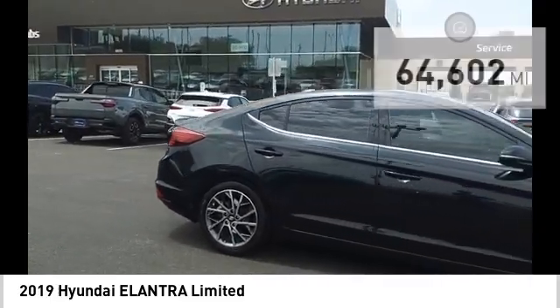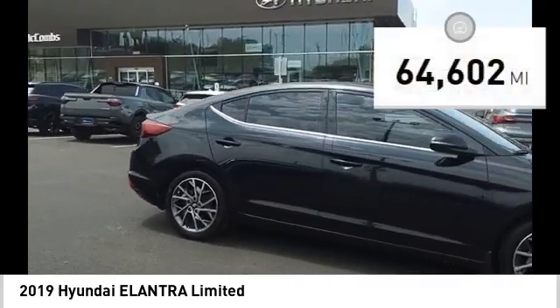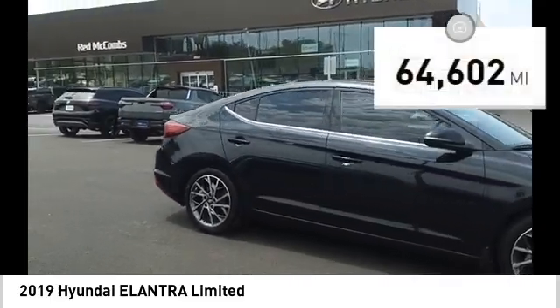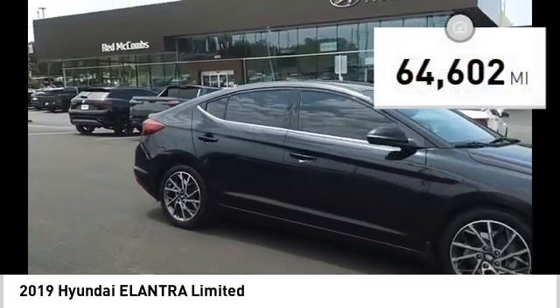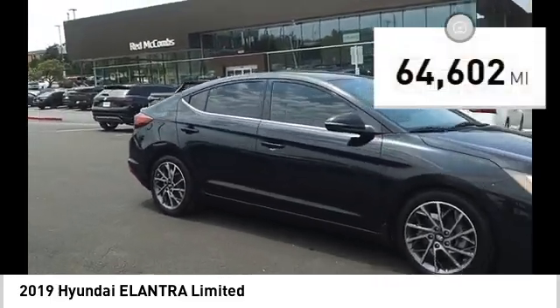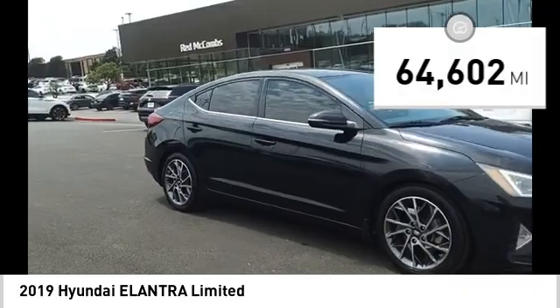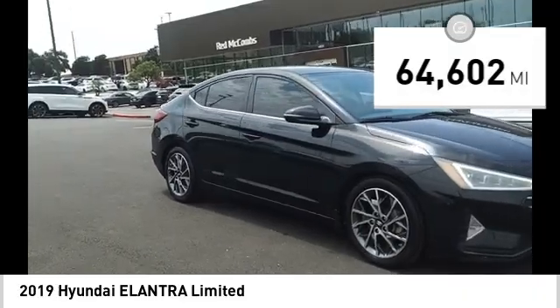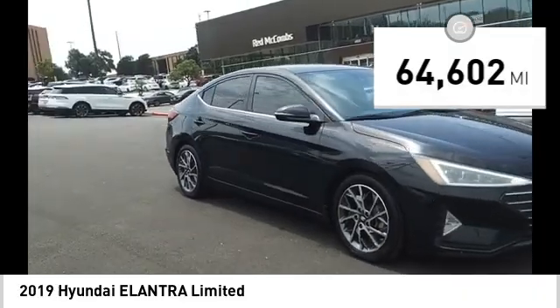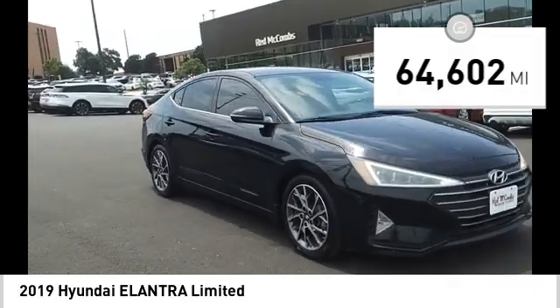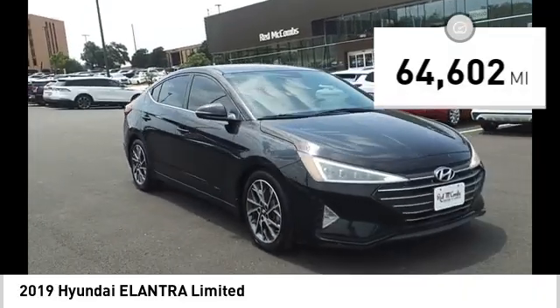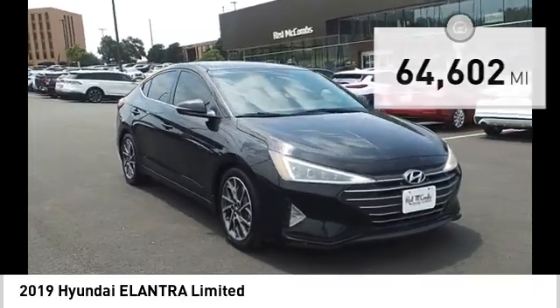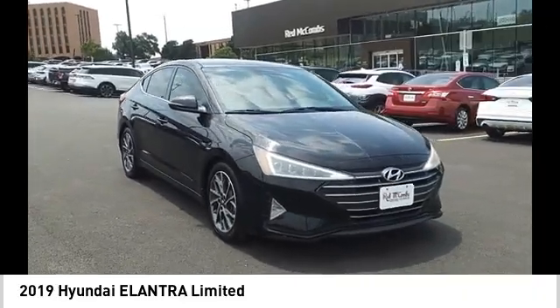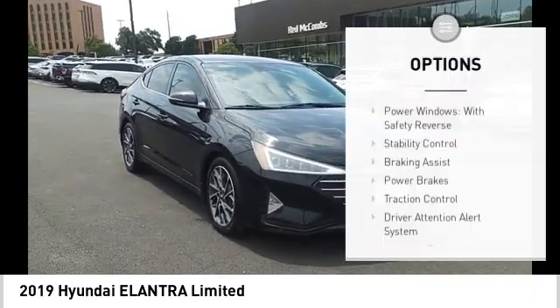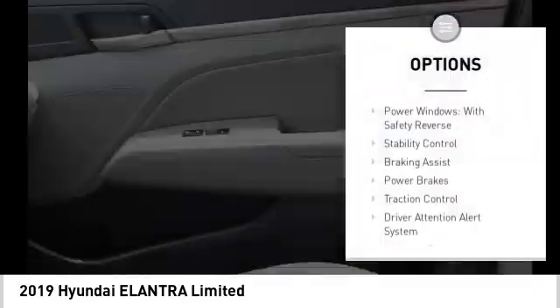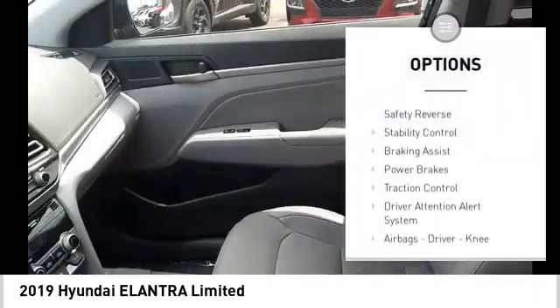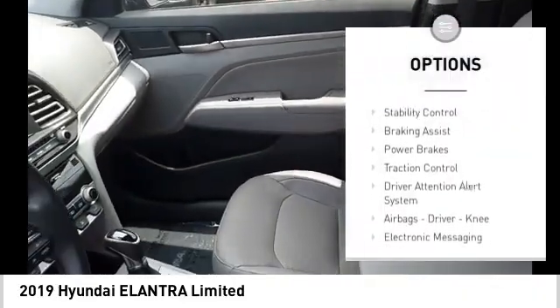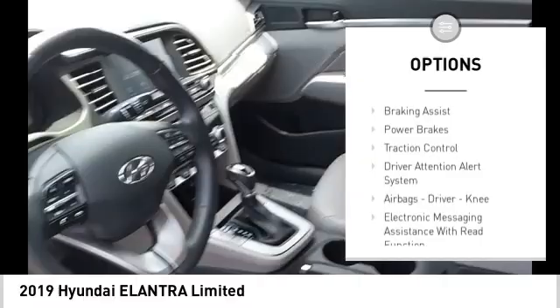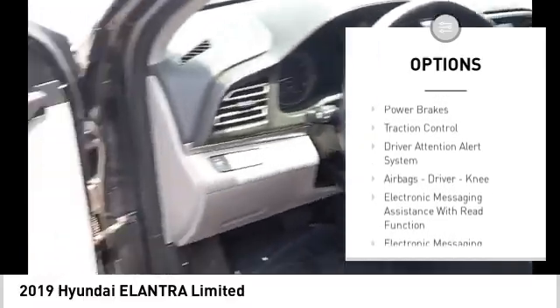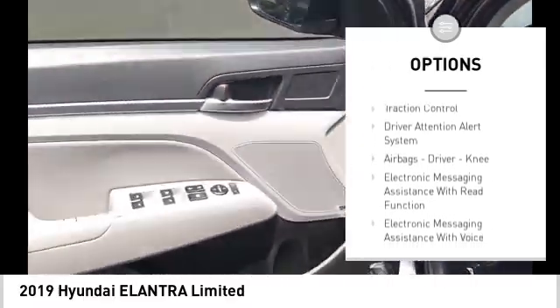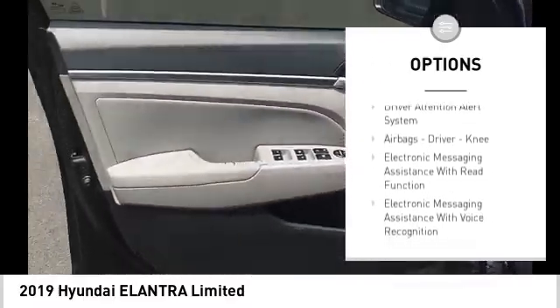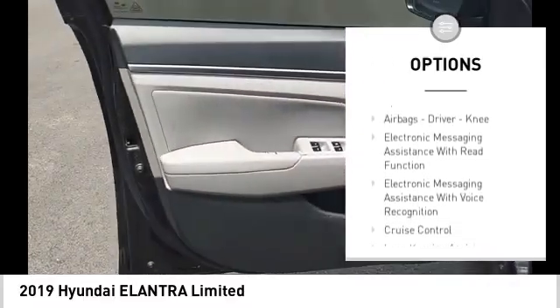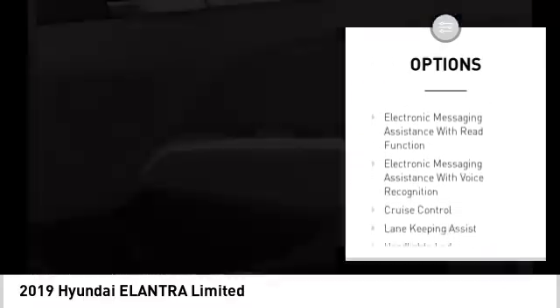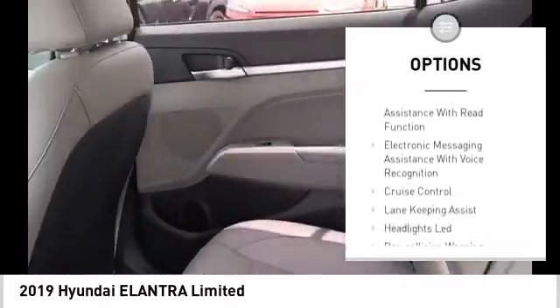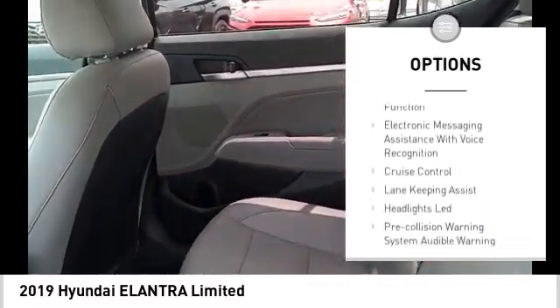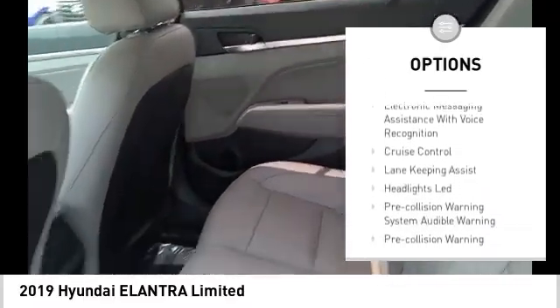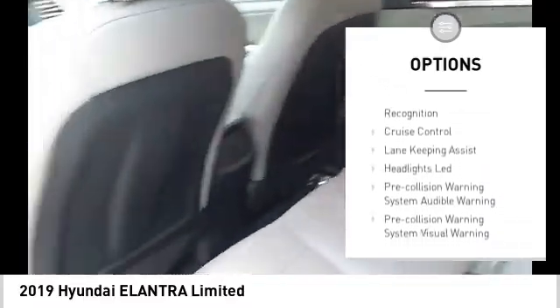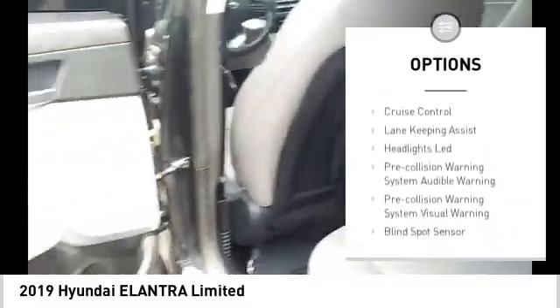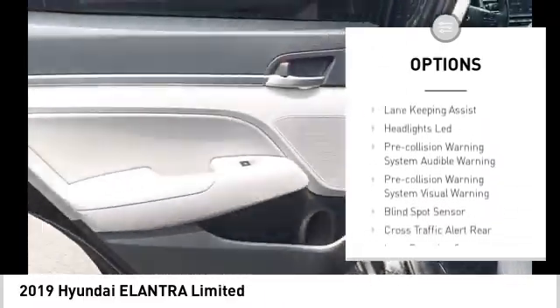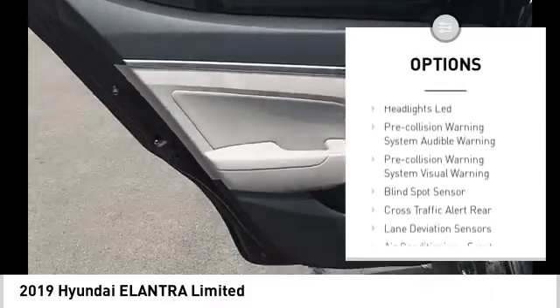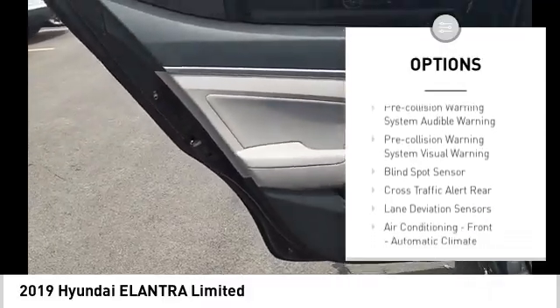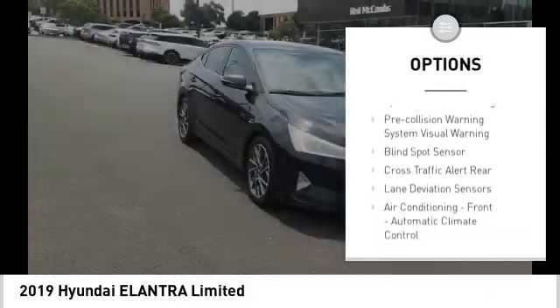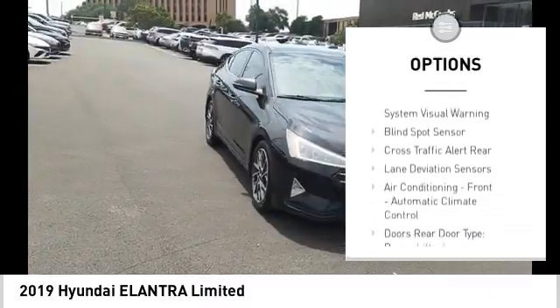This vehicle has less than 65,000 miles. Here are some of this vehicle's great options: power windows with safety reverse, stability control, braking assist, power brakes, traction control, and driver attention alert system.